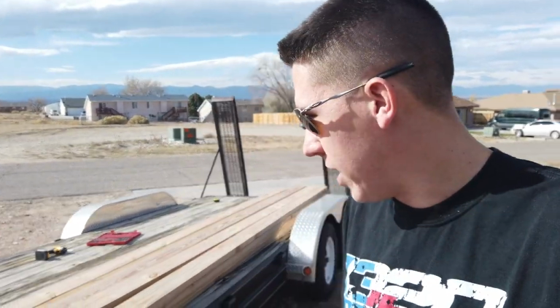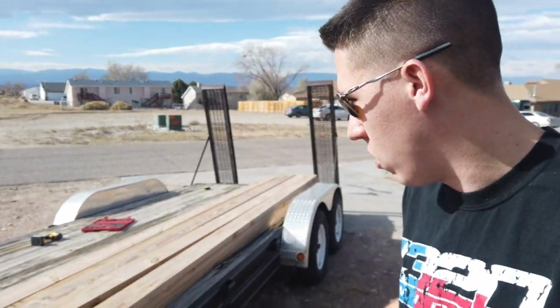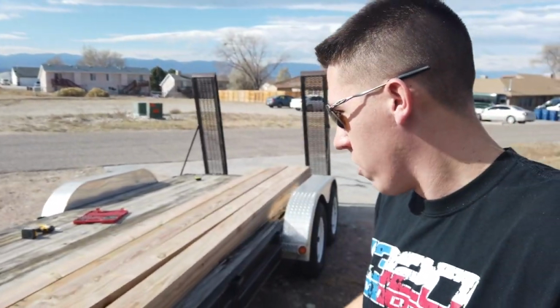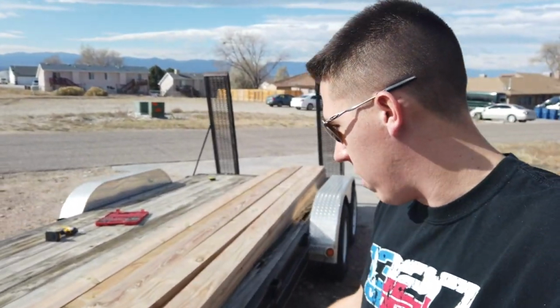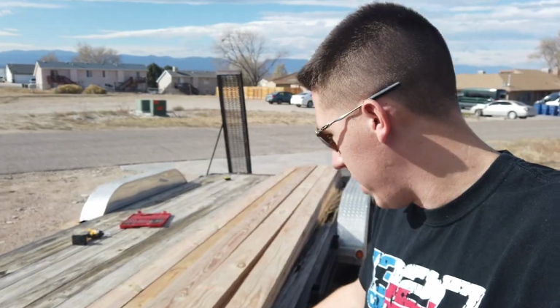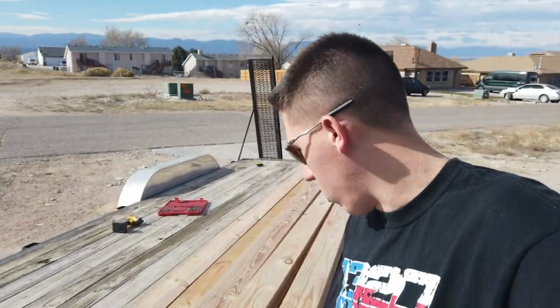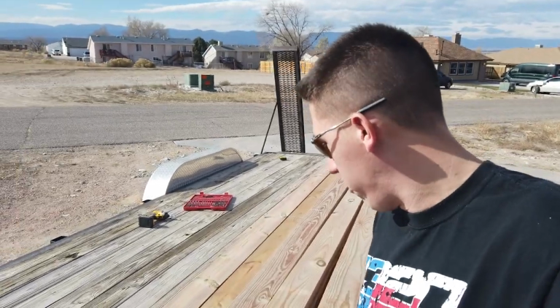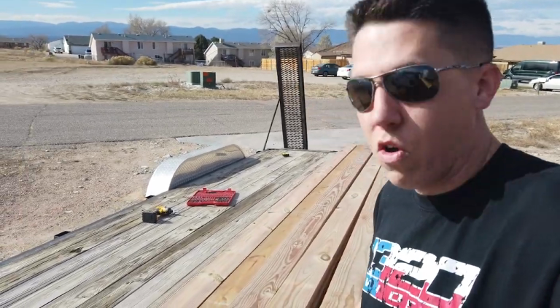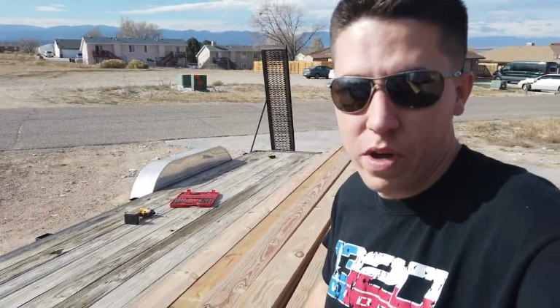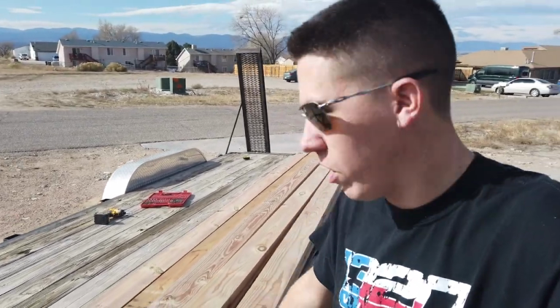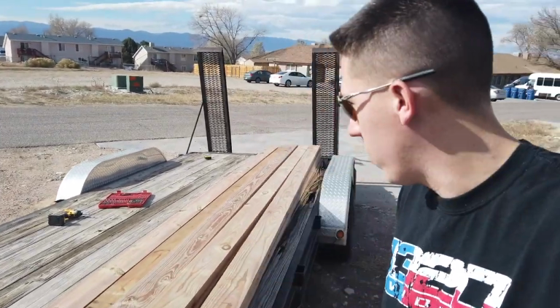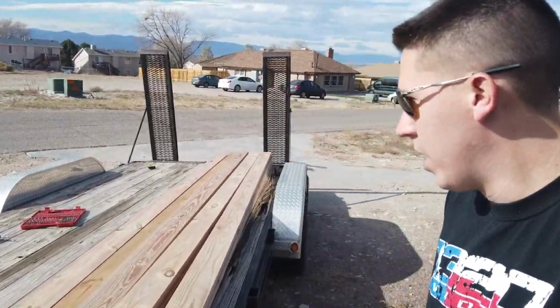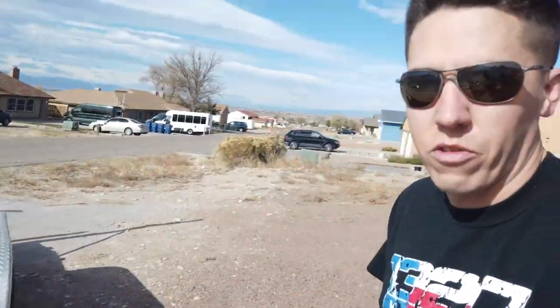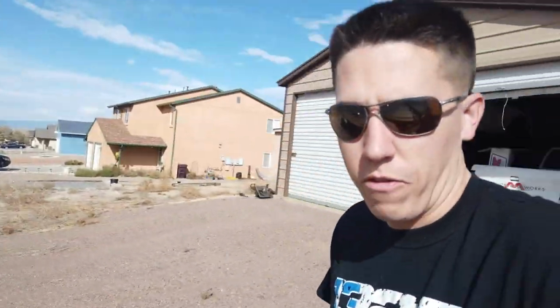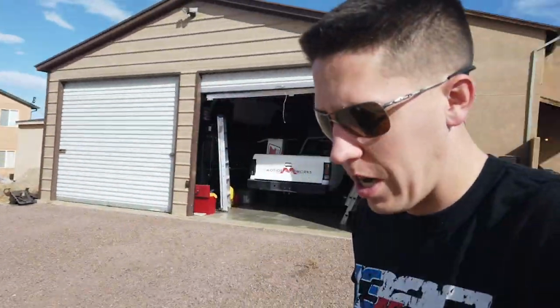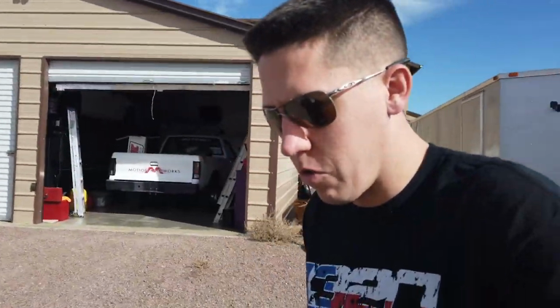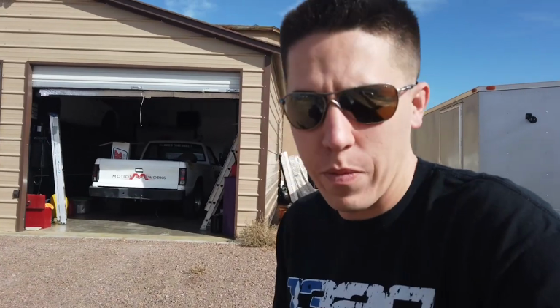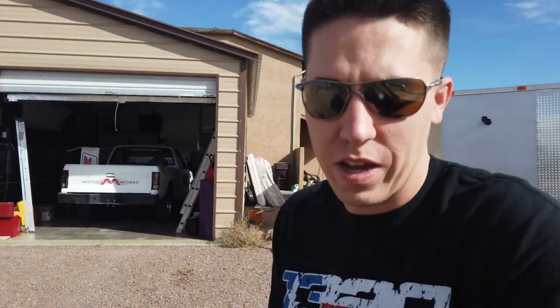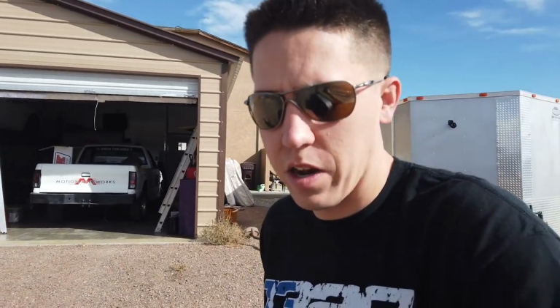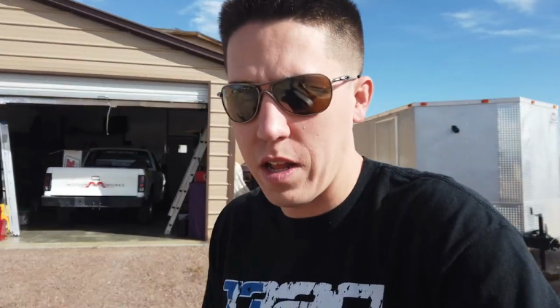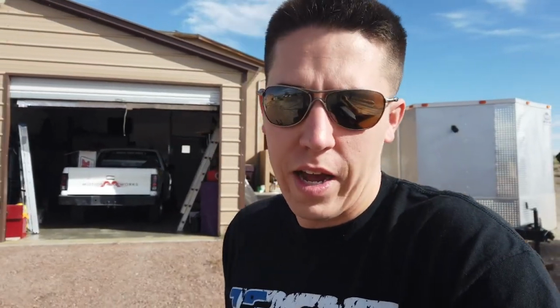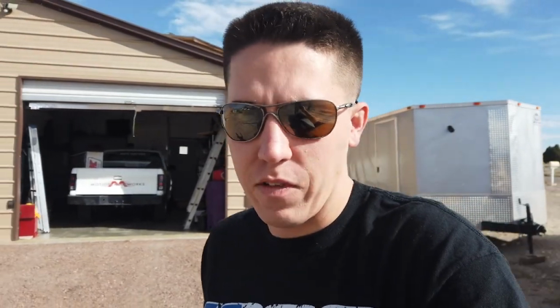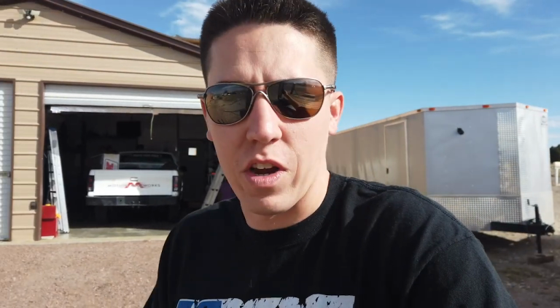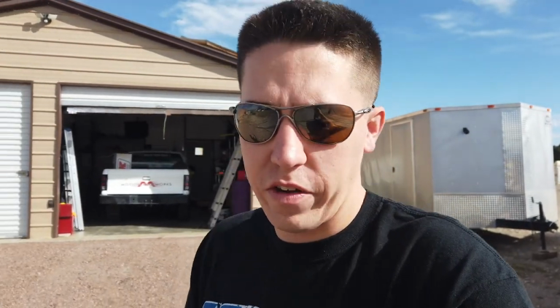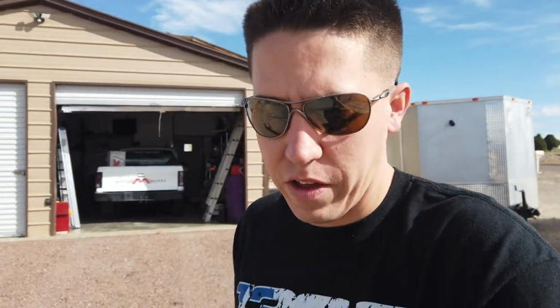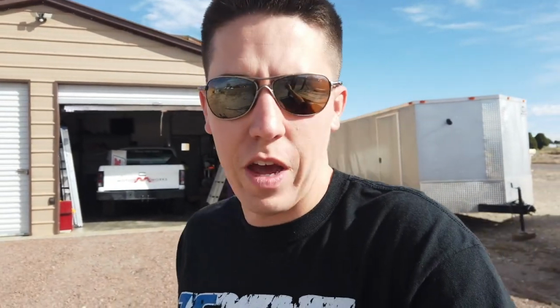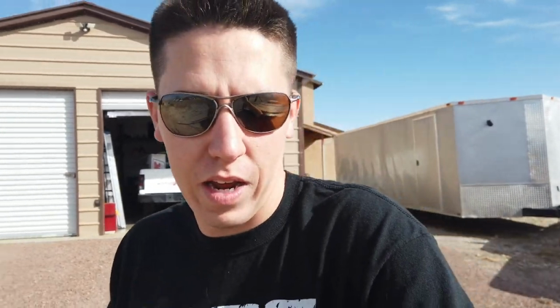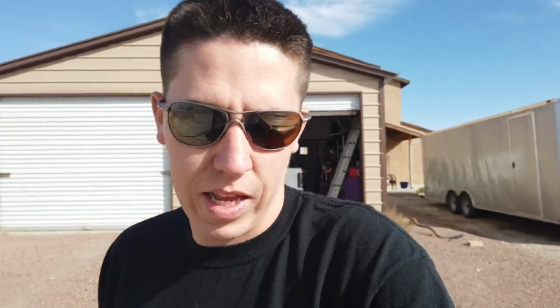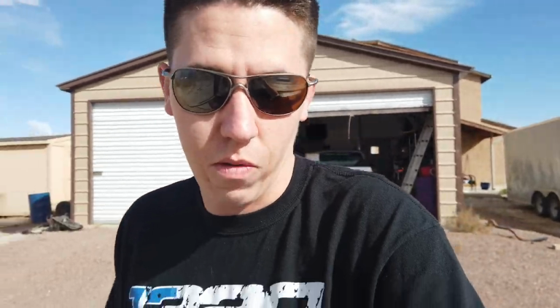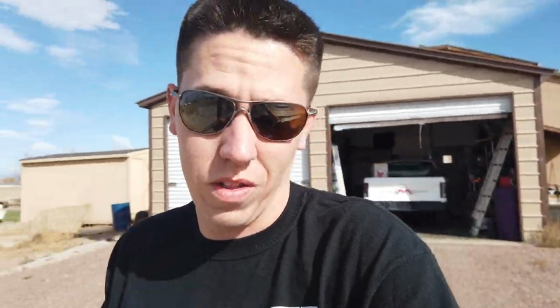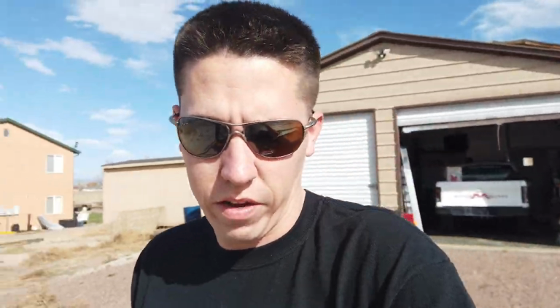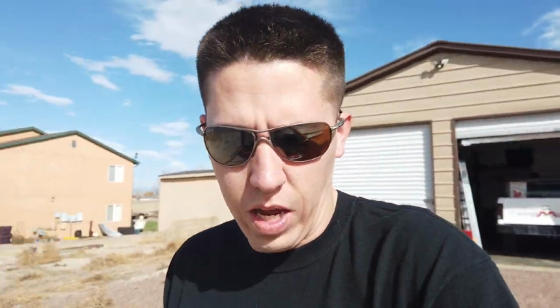Ran down today to the local Lowe's and got a whole bunch of treated lumber. This will be my first time replacing a deck on a trailer. I'll give you guys a cost analysis update at the end once I know everything is complete.